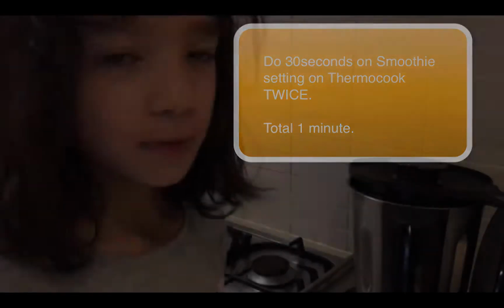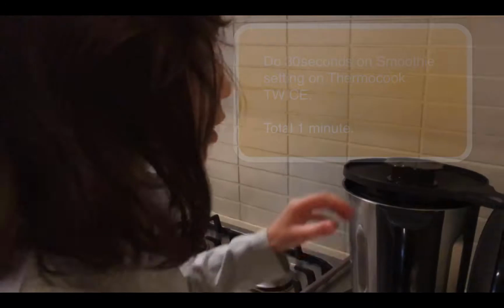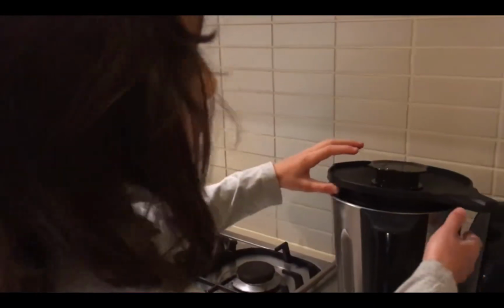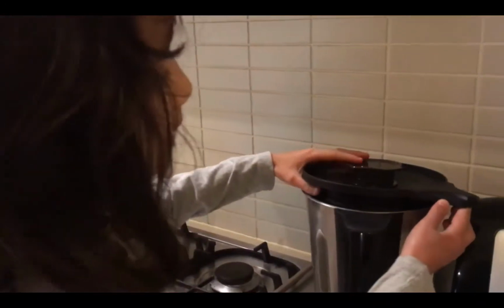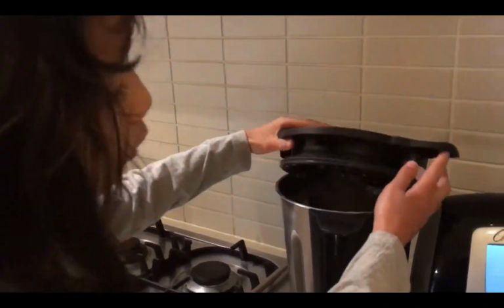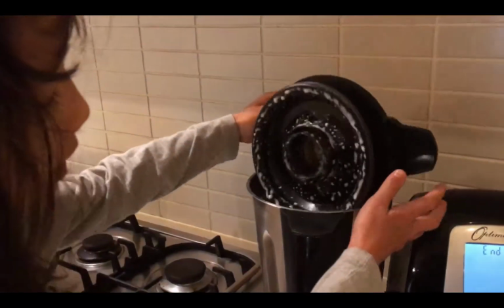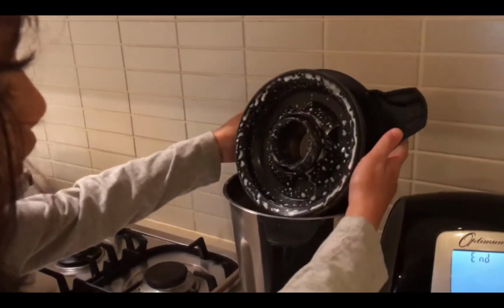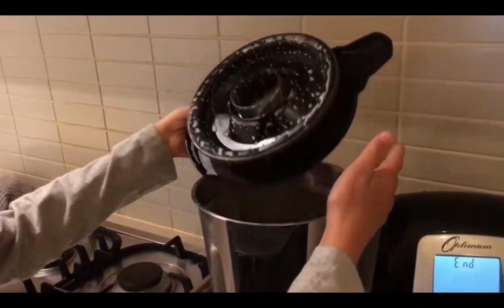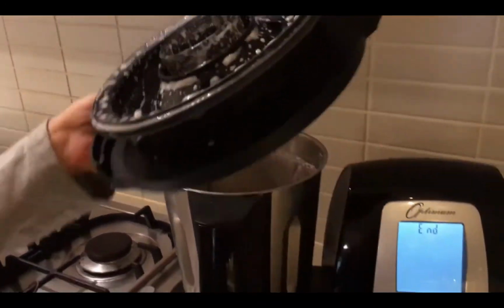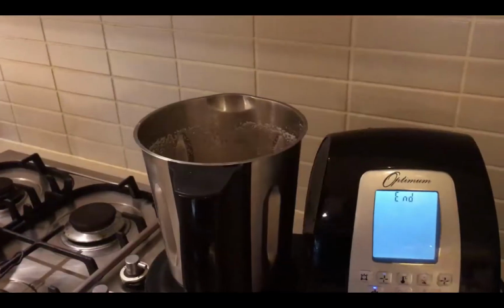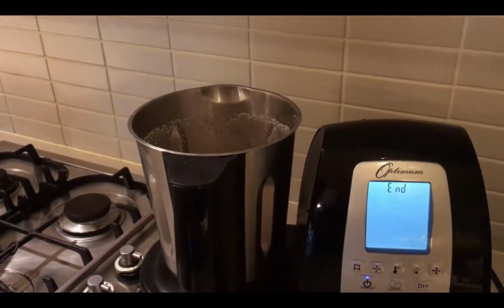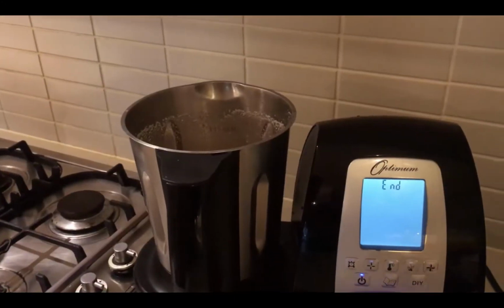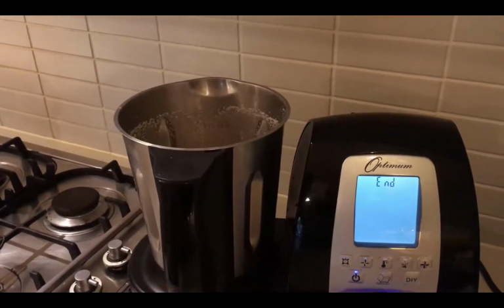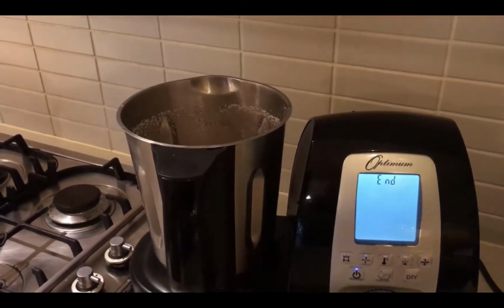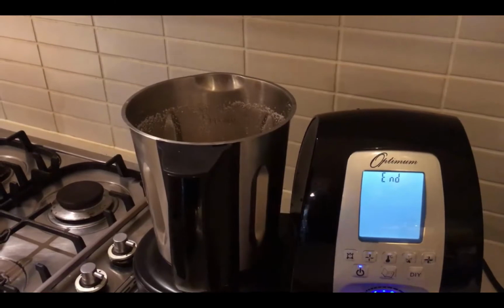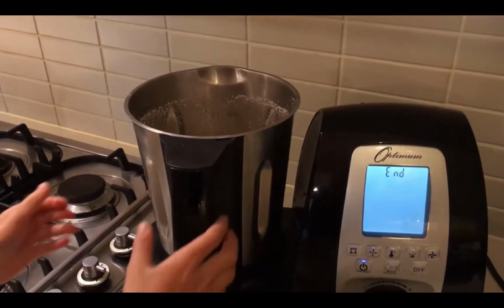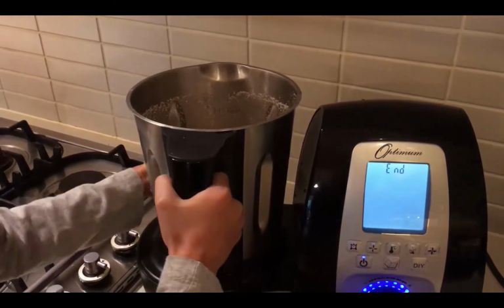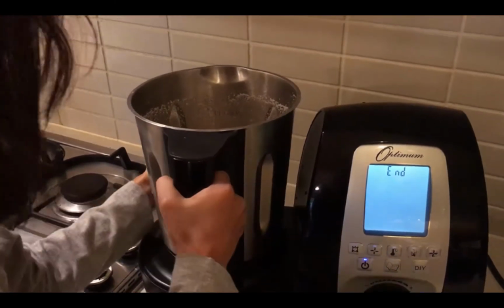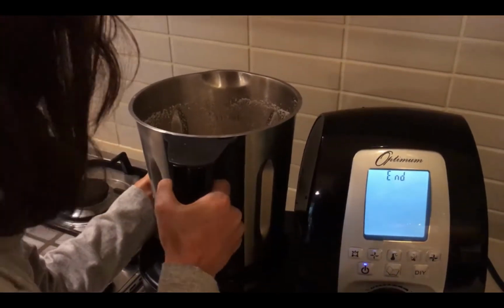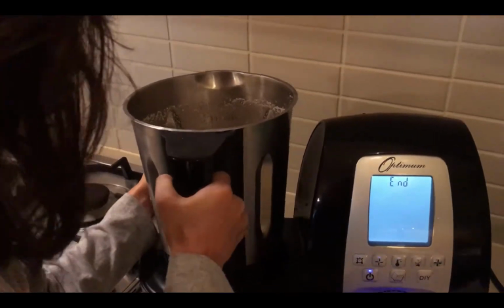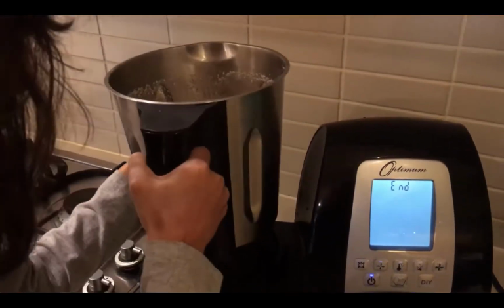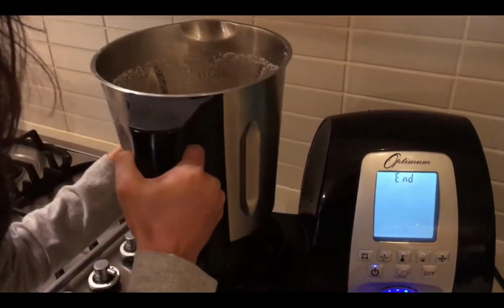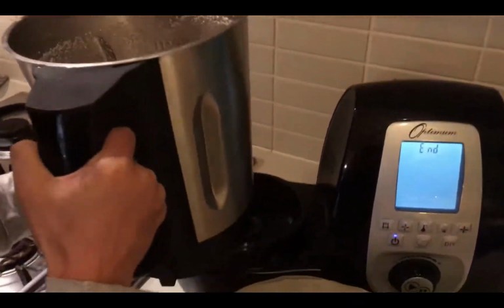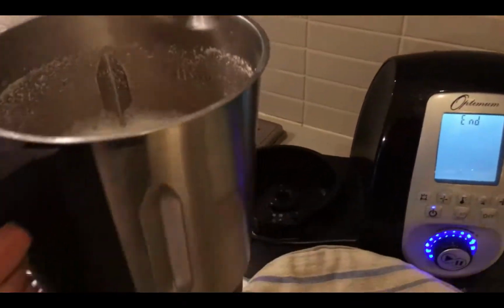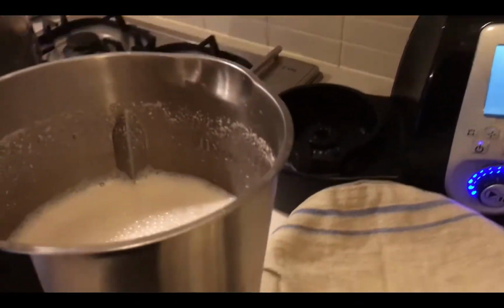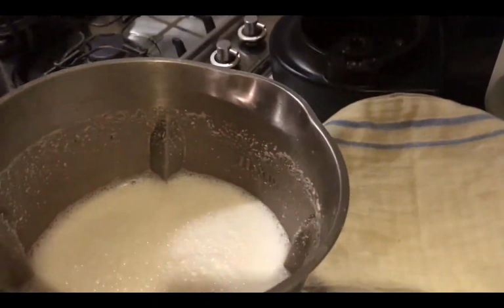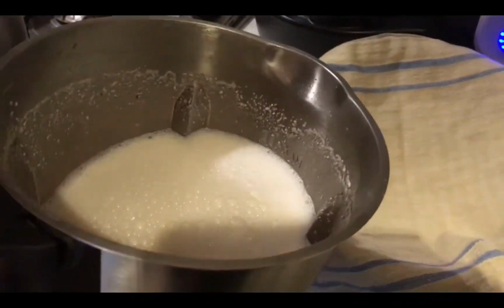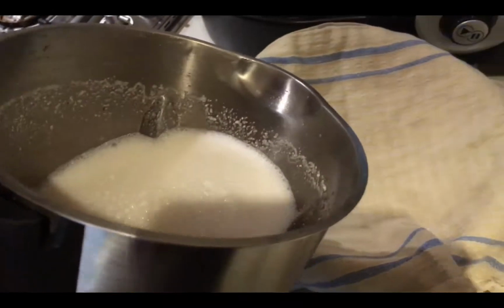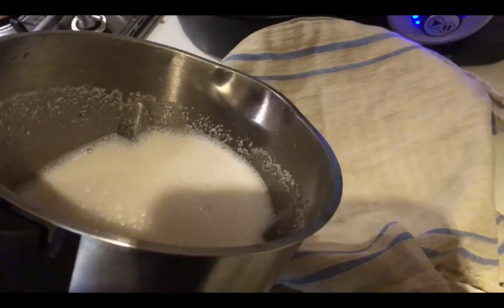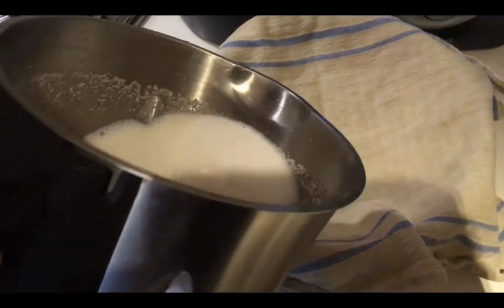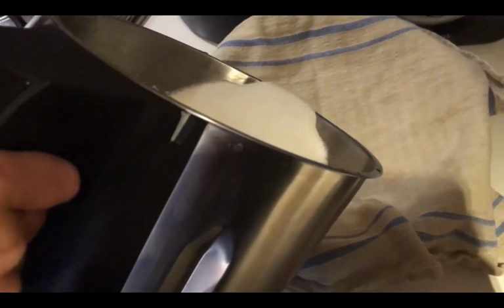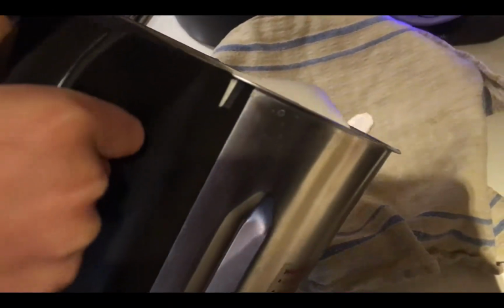We have done our one minute of blending the almond milk and now it's time to strain. Pour just some of the almond milk in.